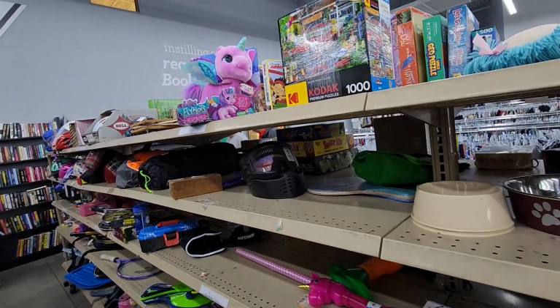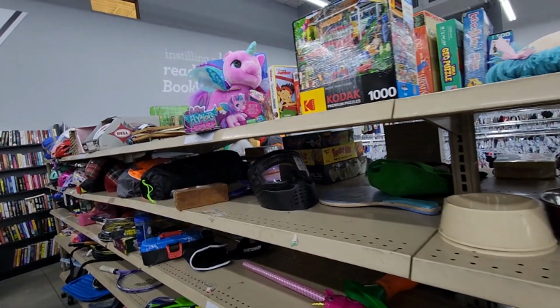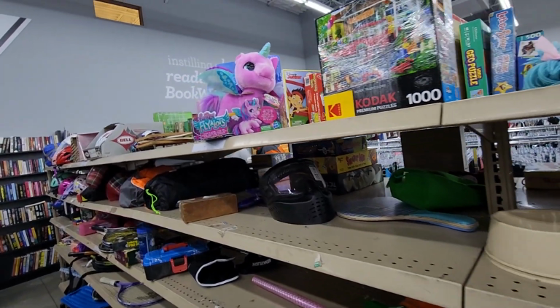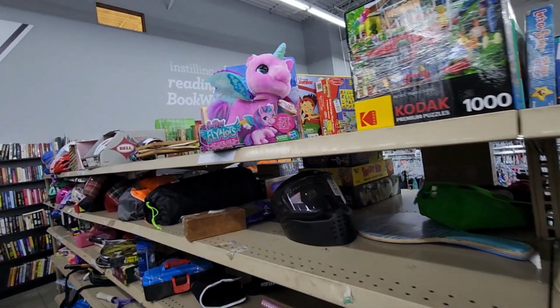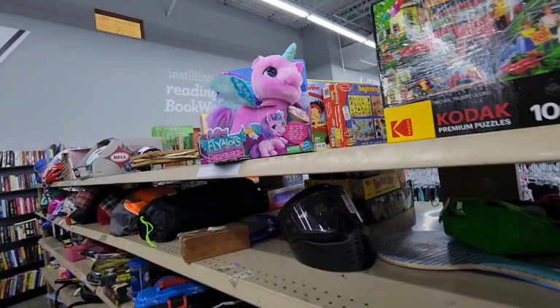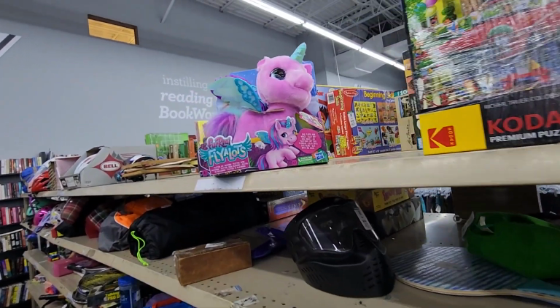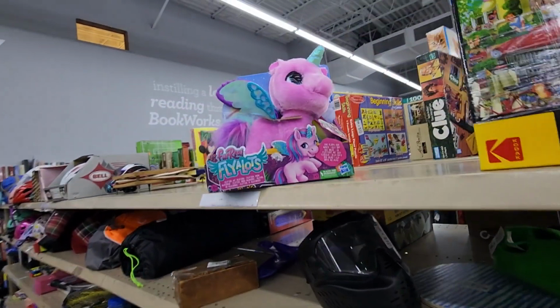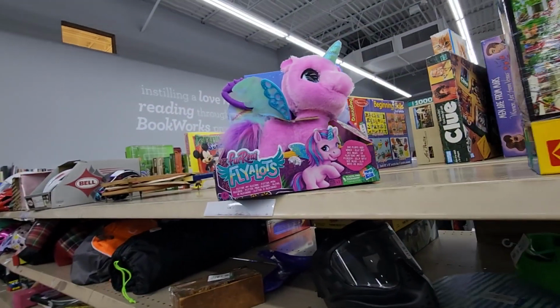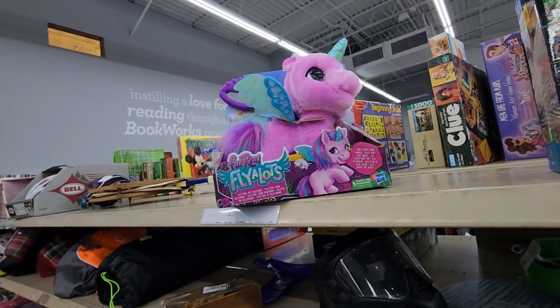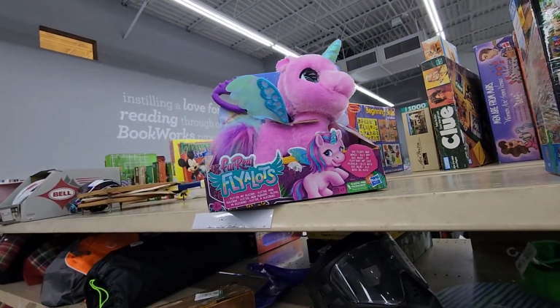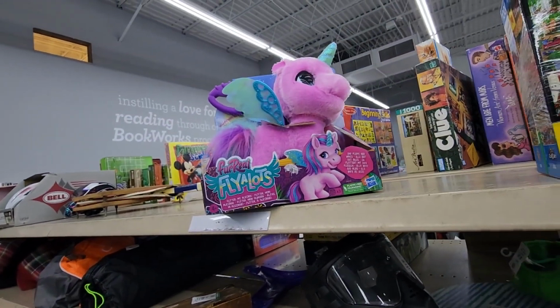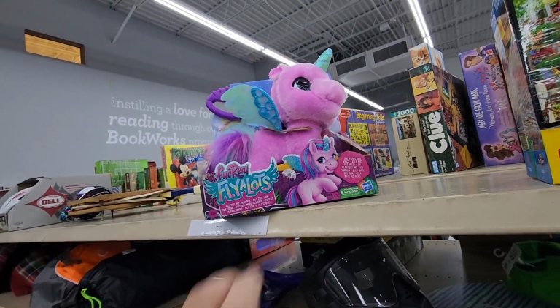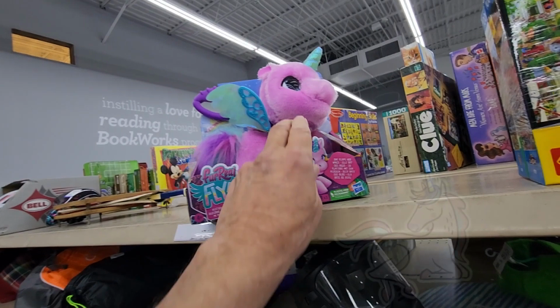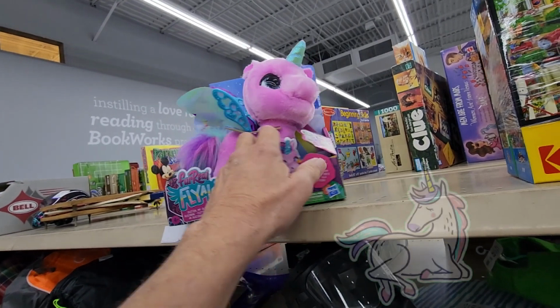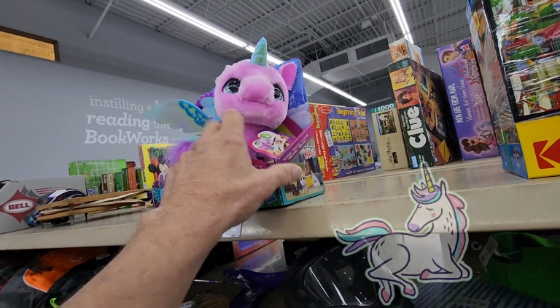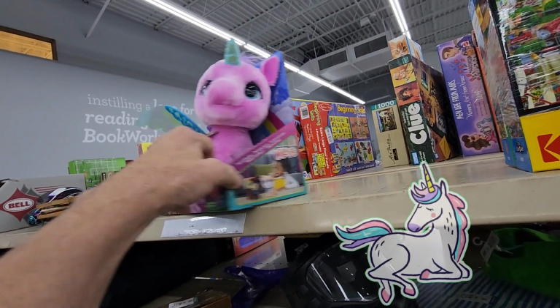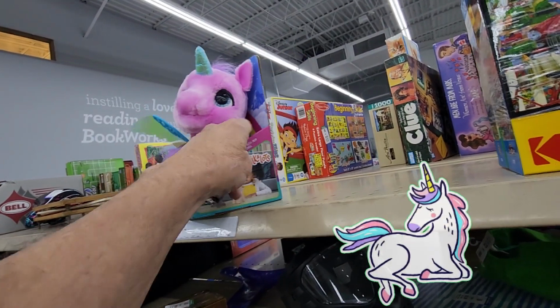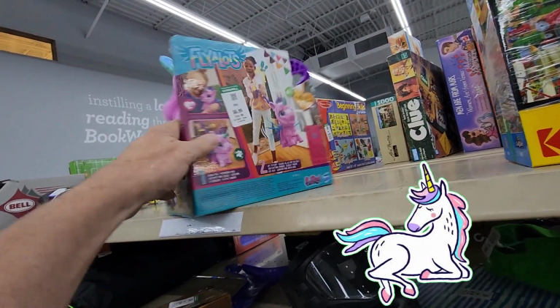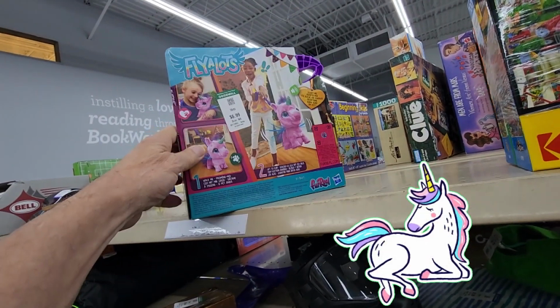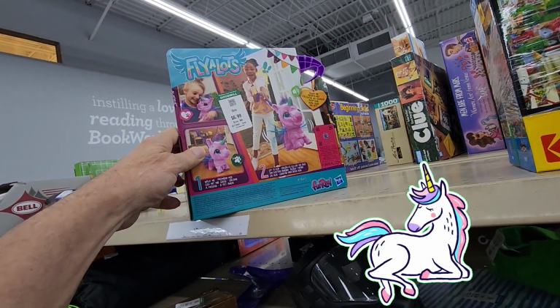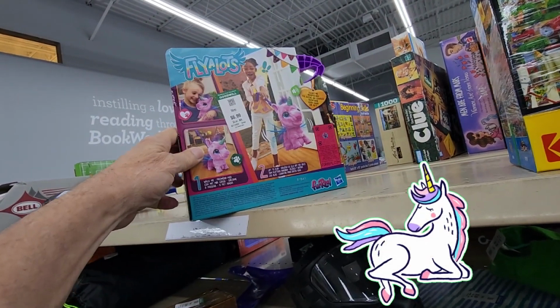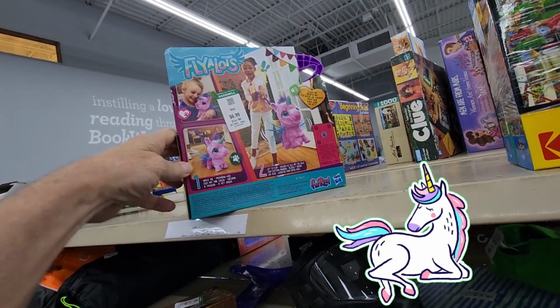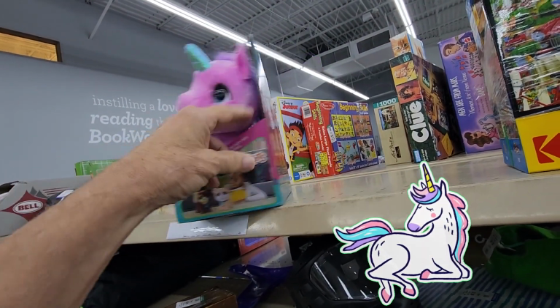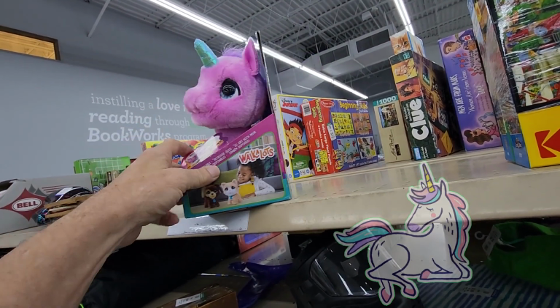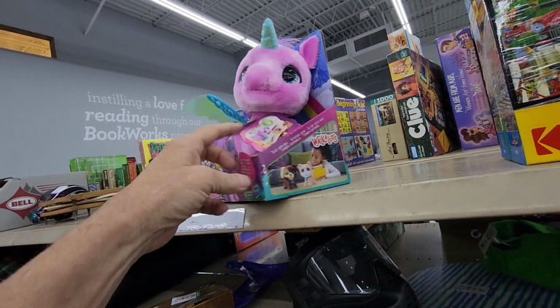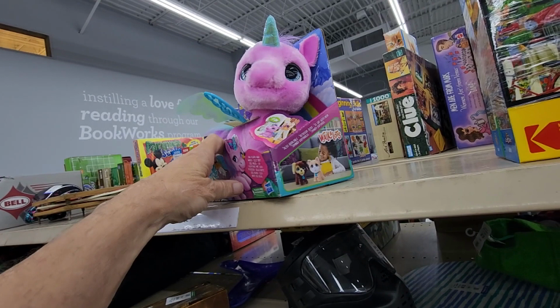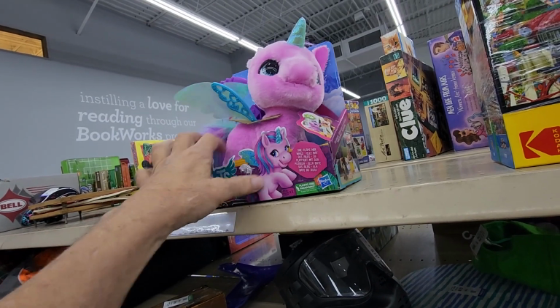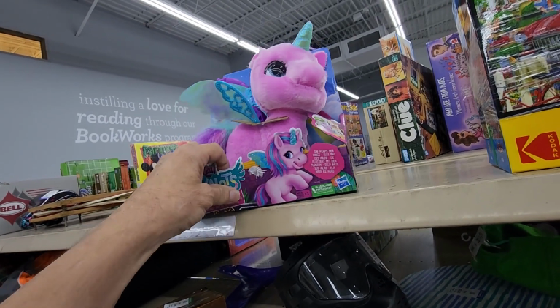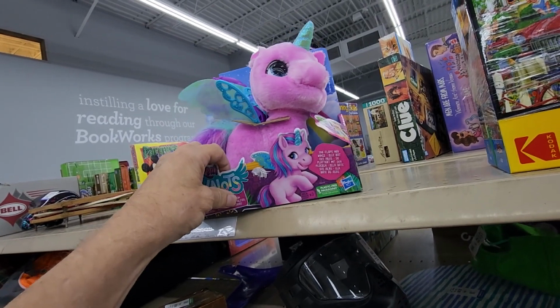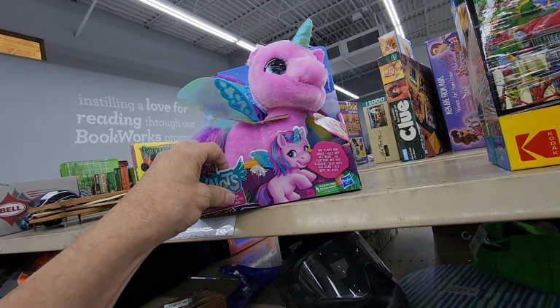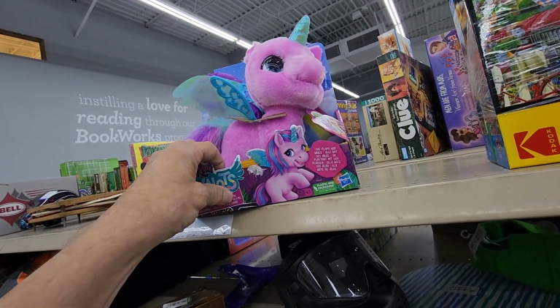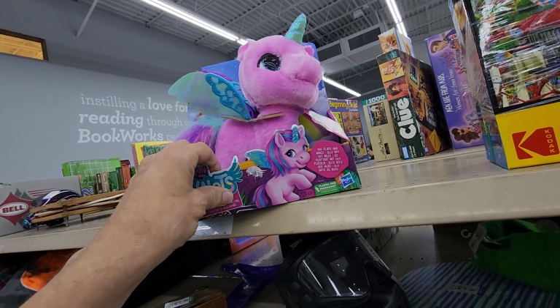It was this pink unicorn — these are called For Real Pets. Goodwill was asking $6.99 for it and online they go for $25.